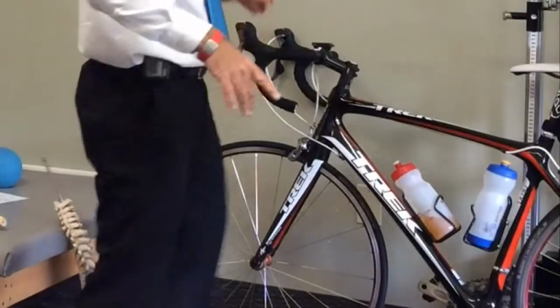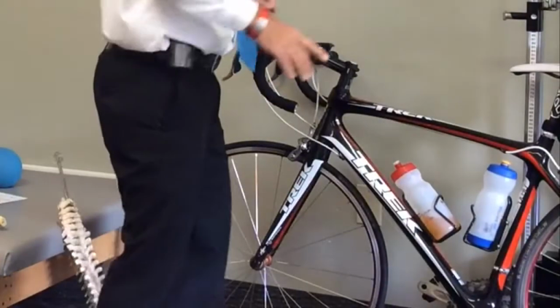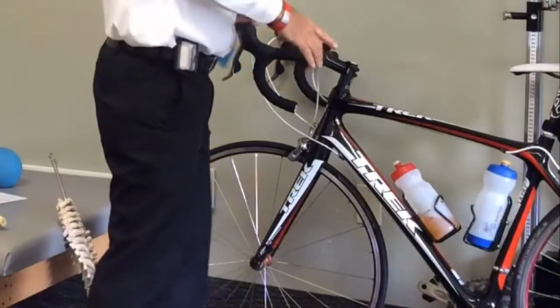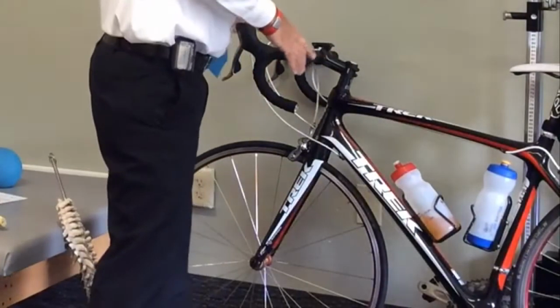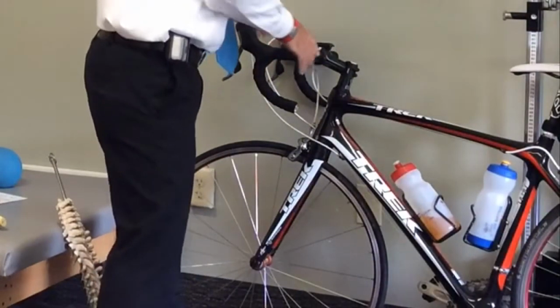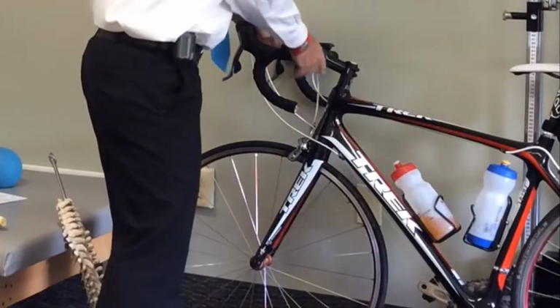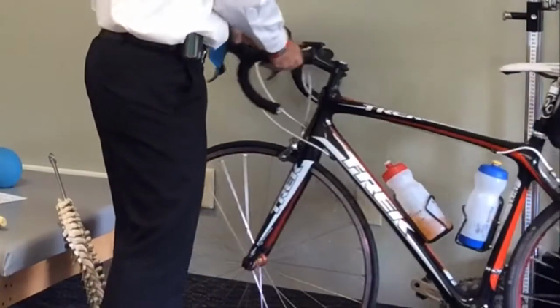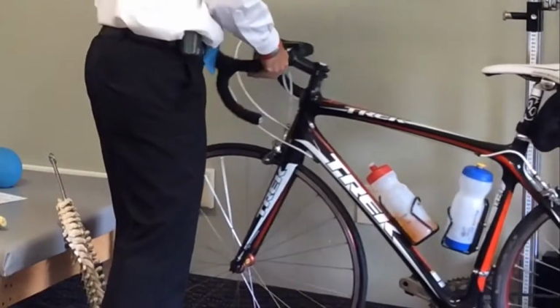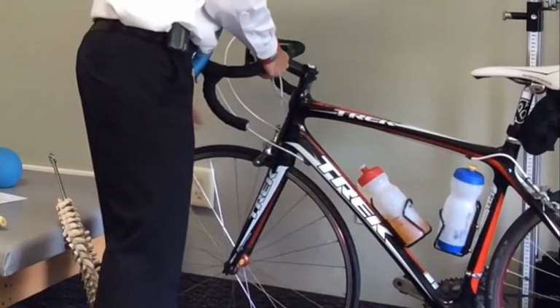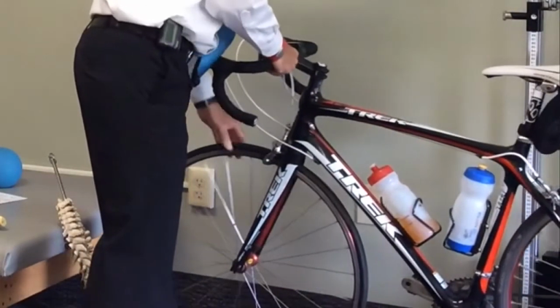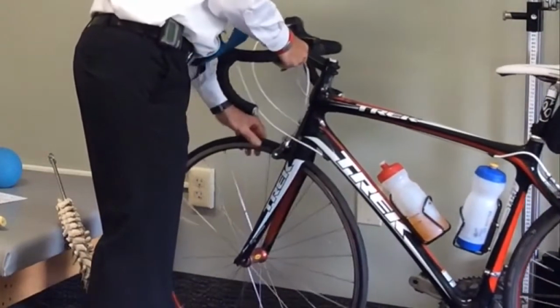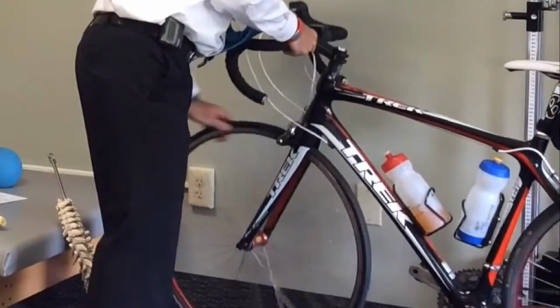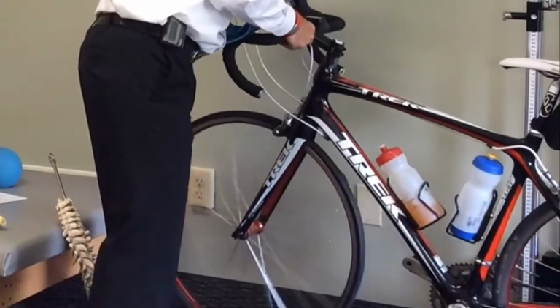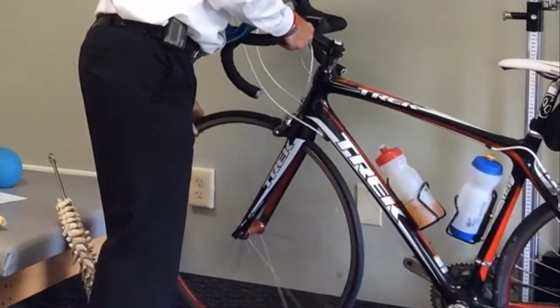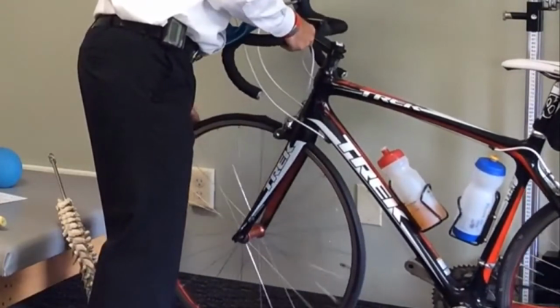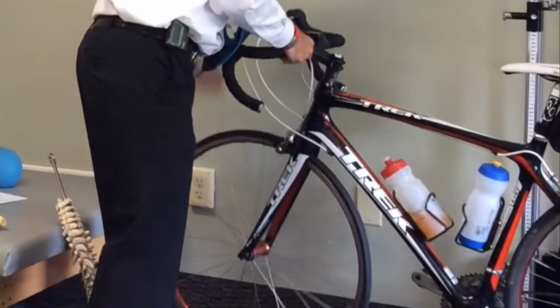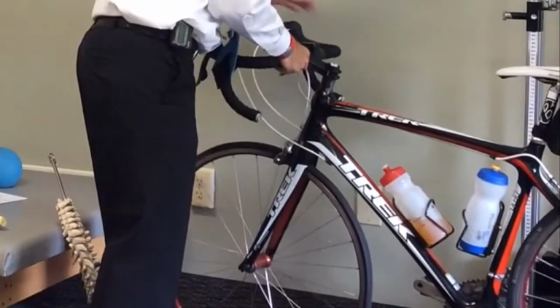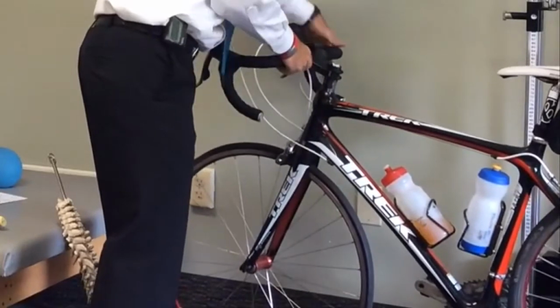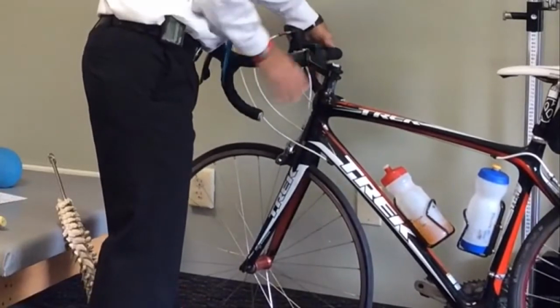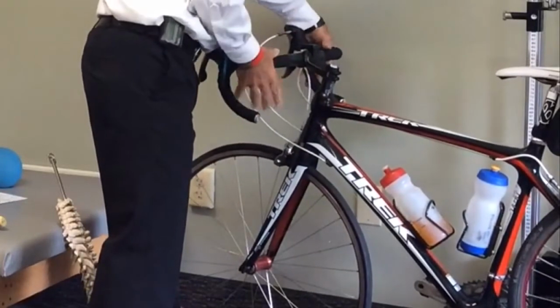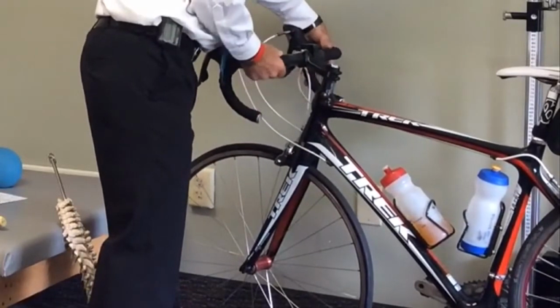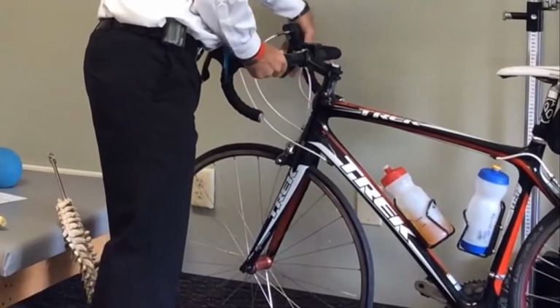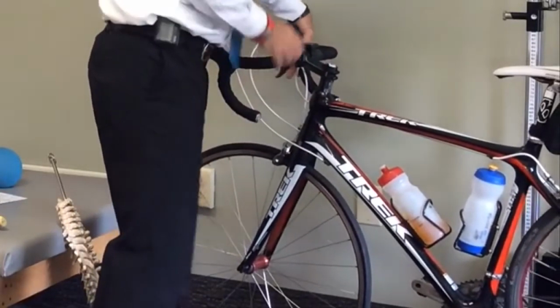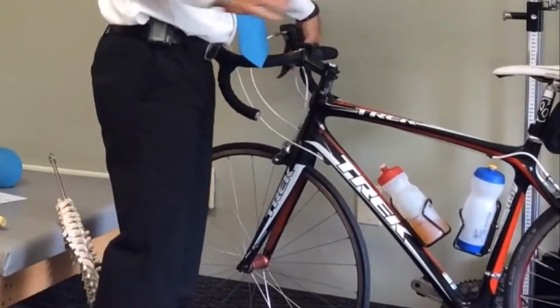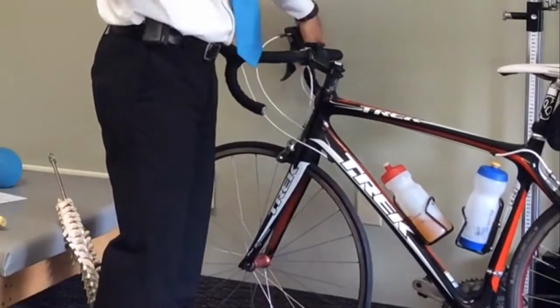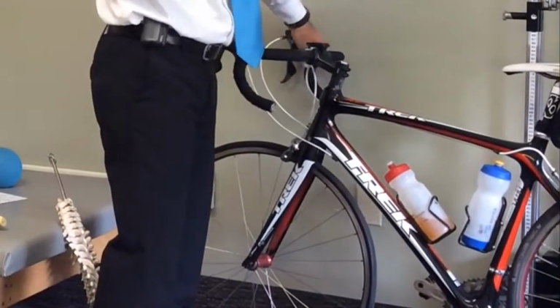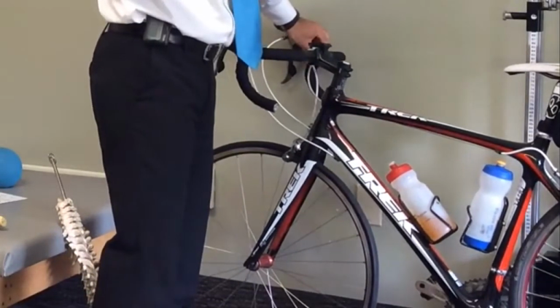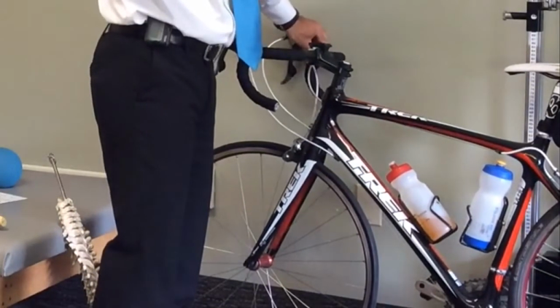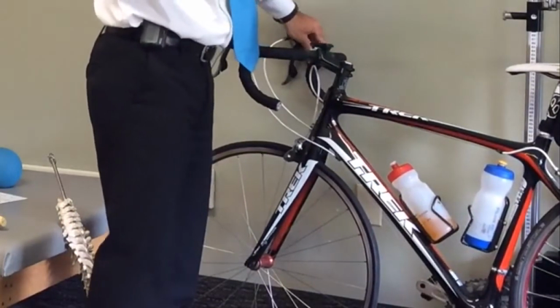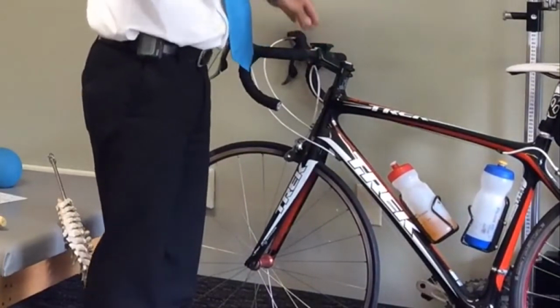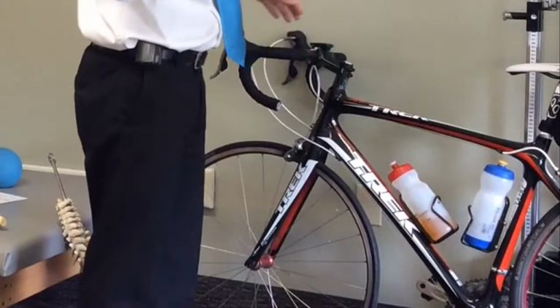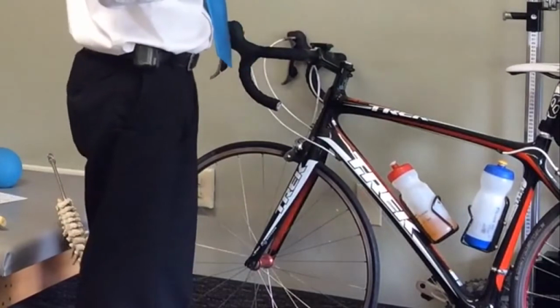I also like to check my brakes before I ride. I'll make sure that the tire is spinning freely, and I'll engage my brakes to make sure, first of all, they're not pinching the tire, and also that they're both working.